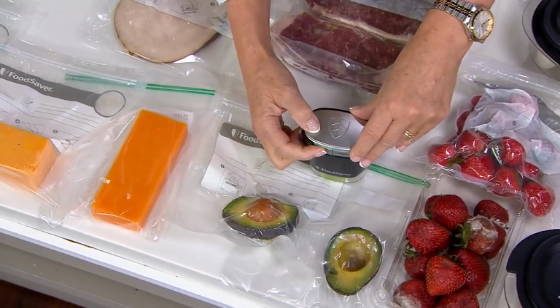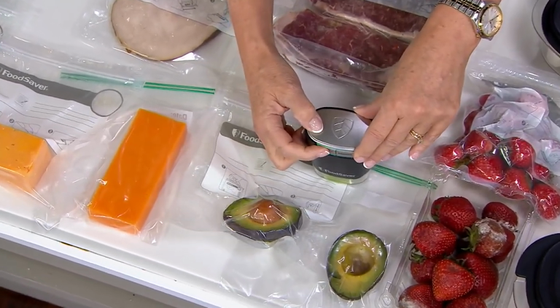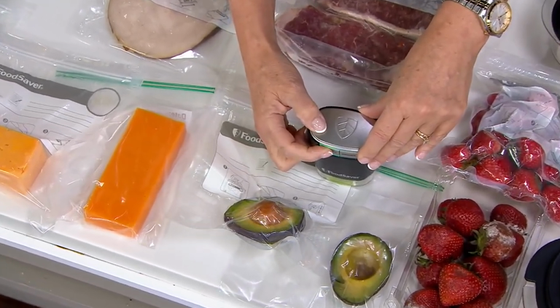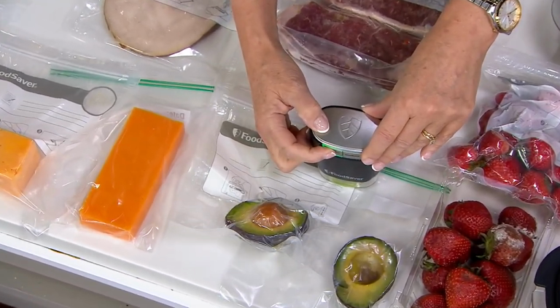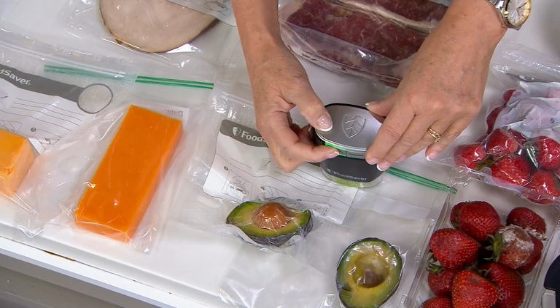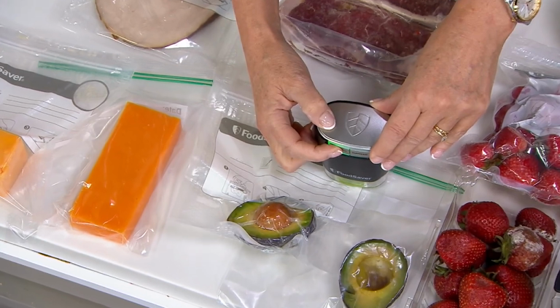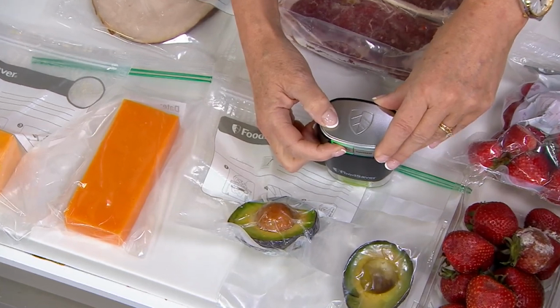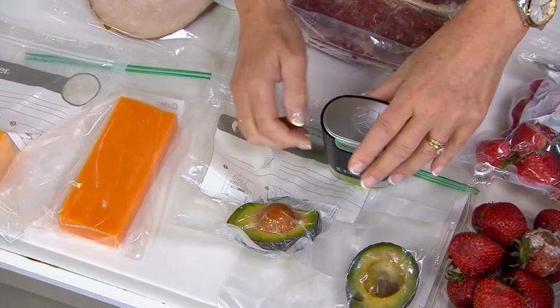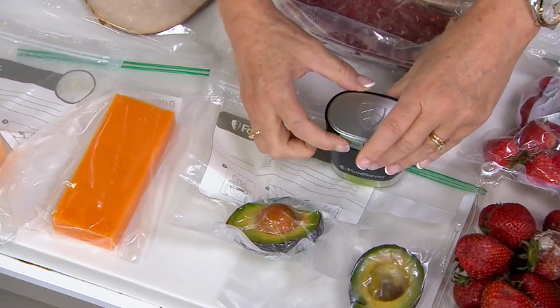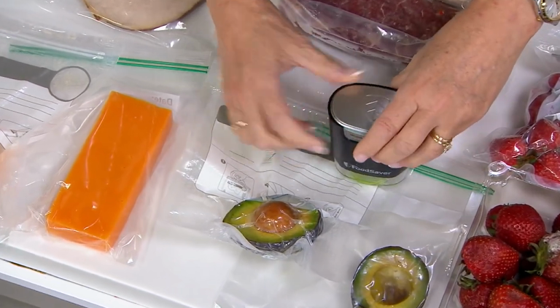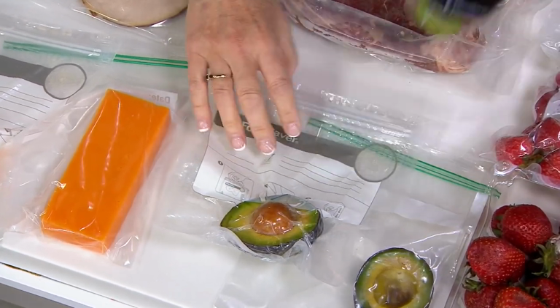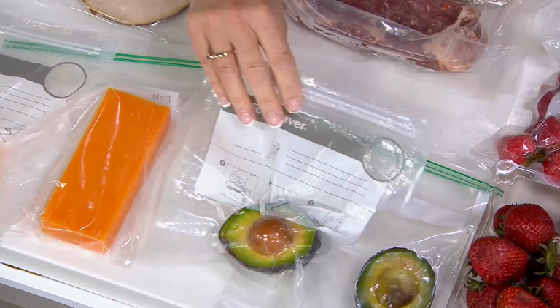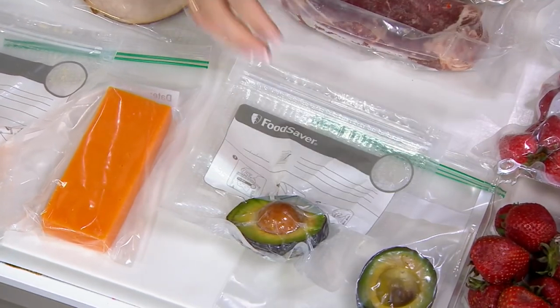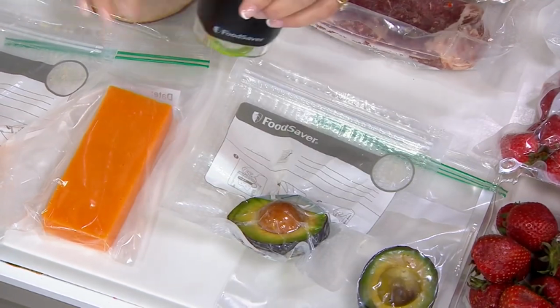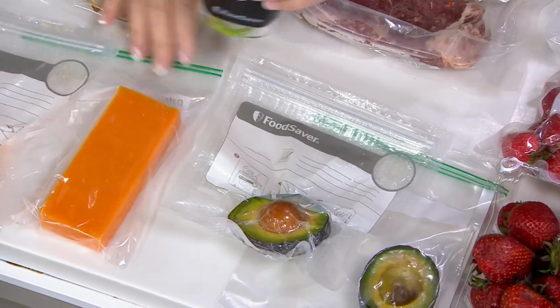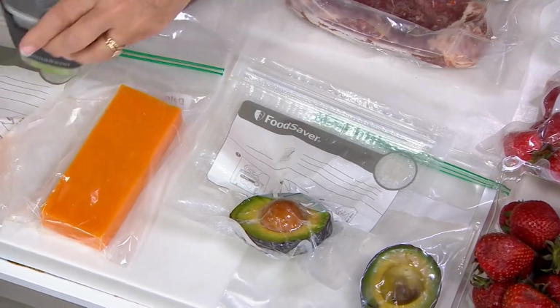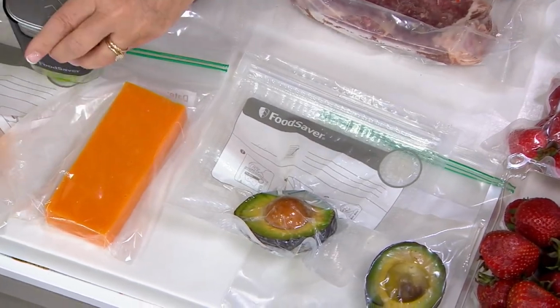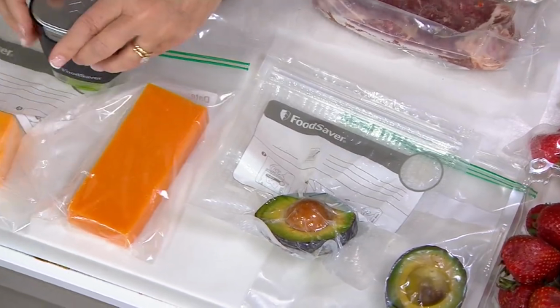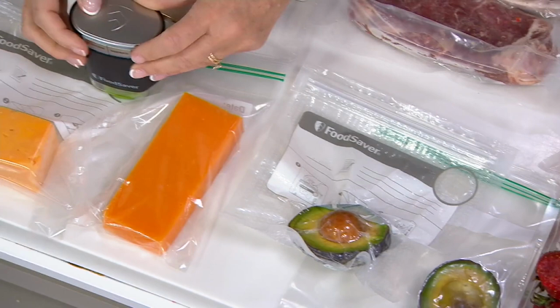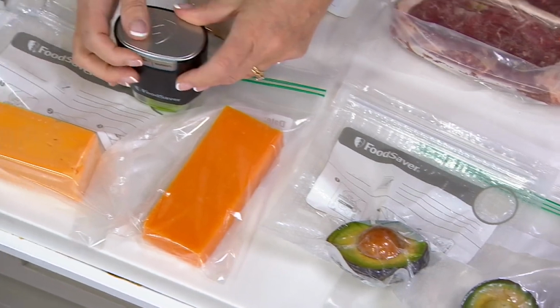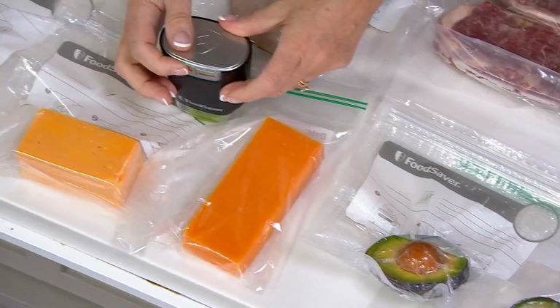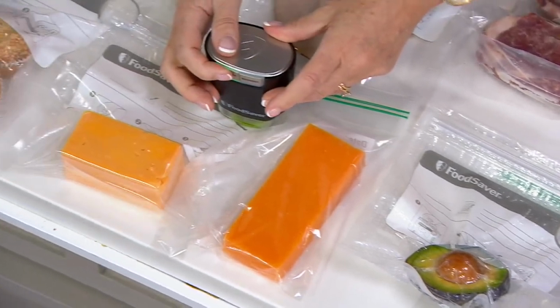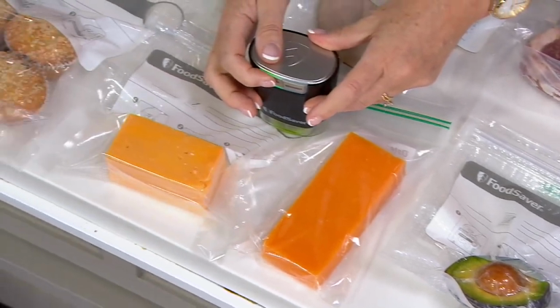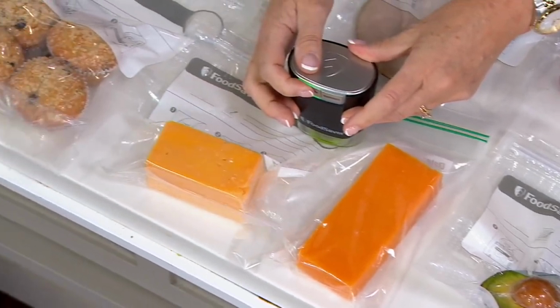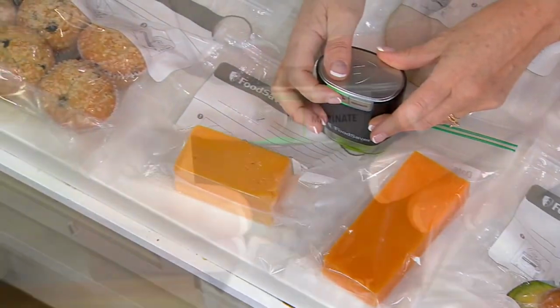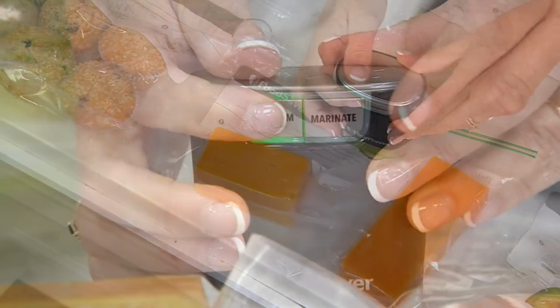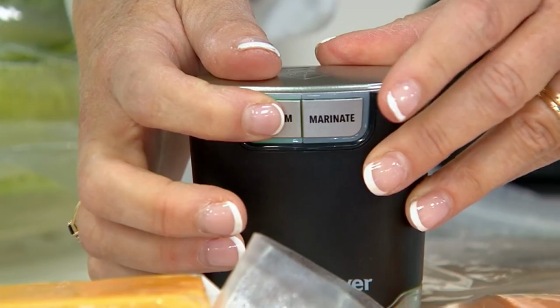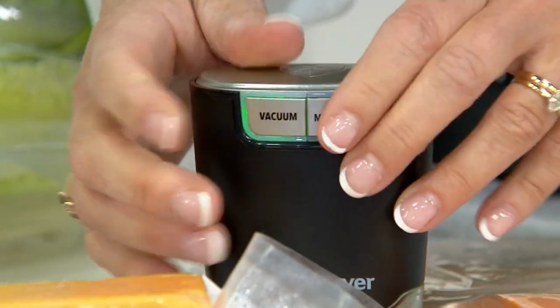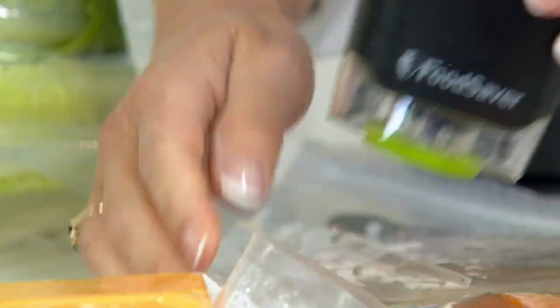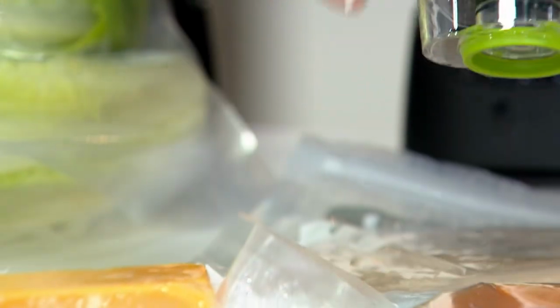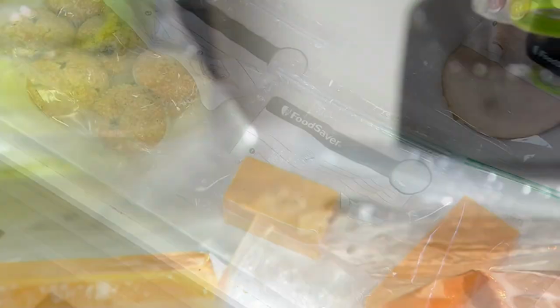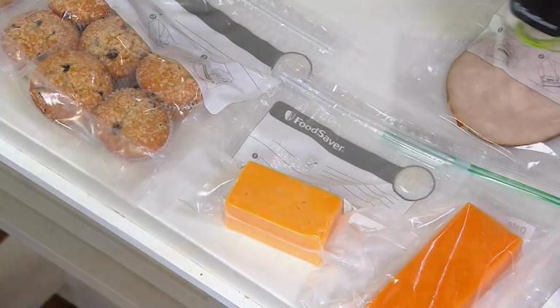Here I'm showing you how simple this machine is. I'm pressing one button and now that's done — I've just vacuum sealed that. Same thing with cheese. This is perfect not only in your fridge, but also in your pantry and in your freezer.